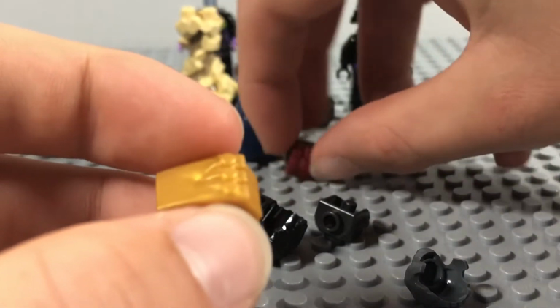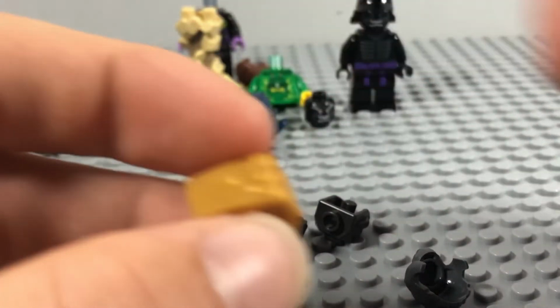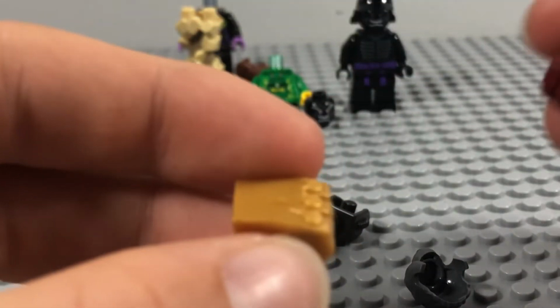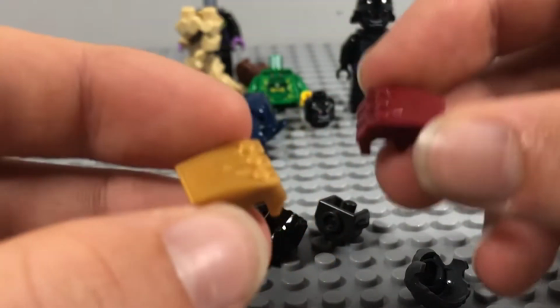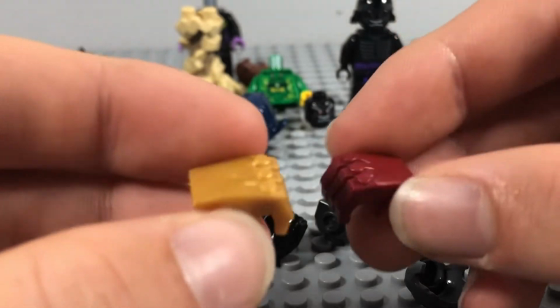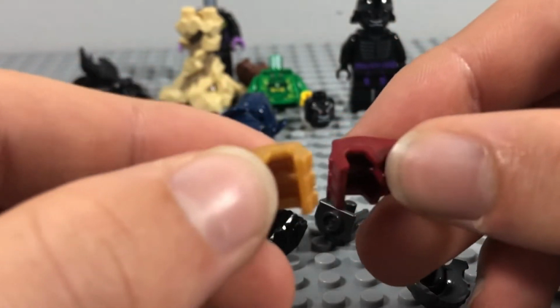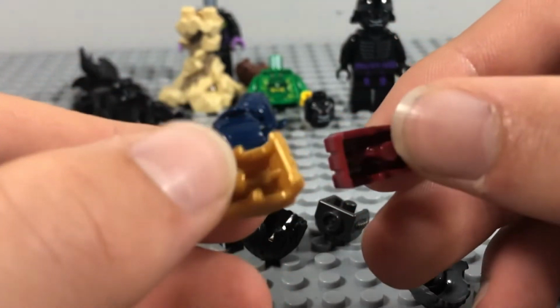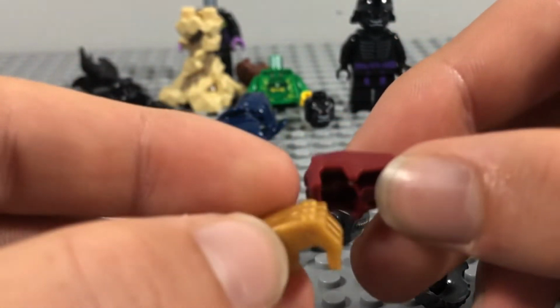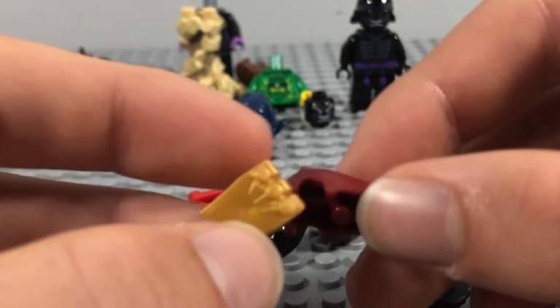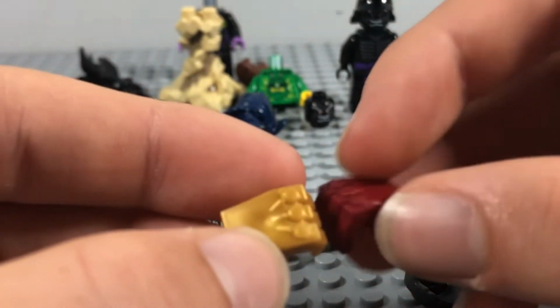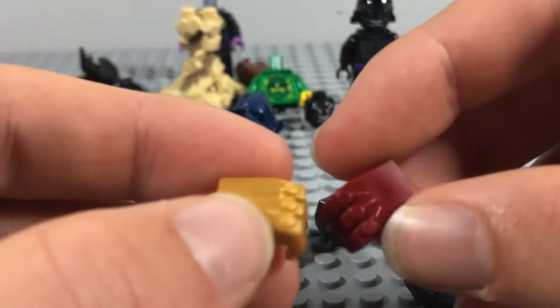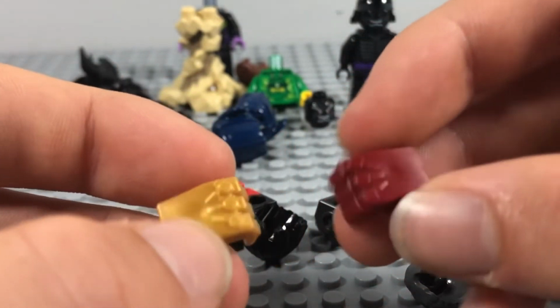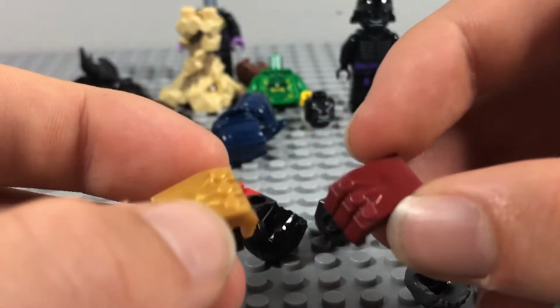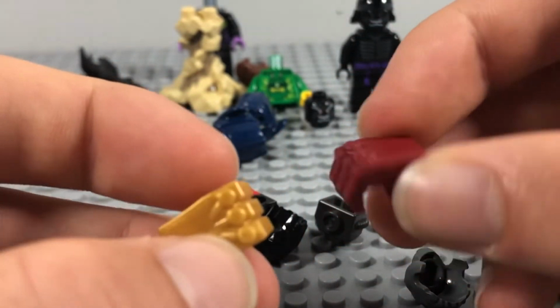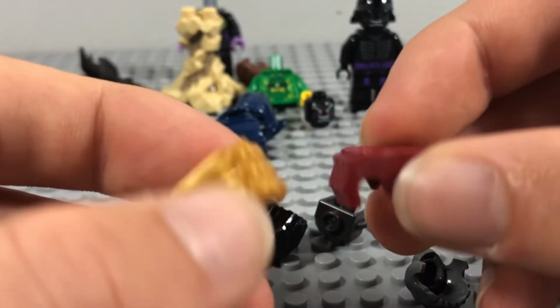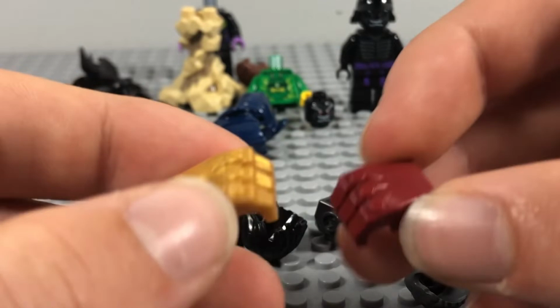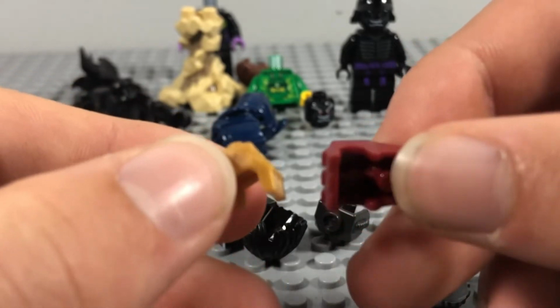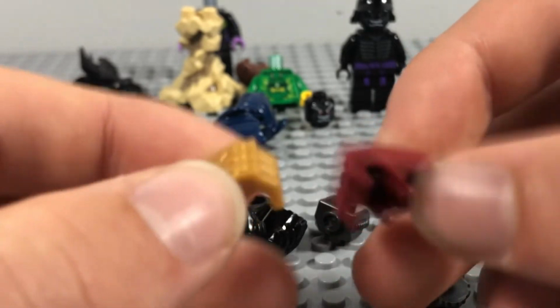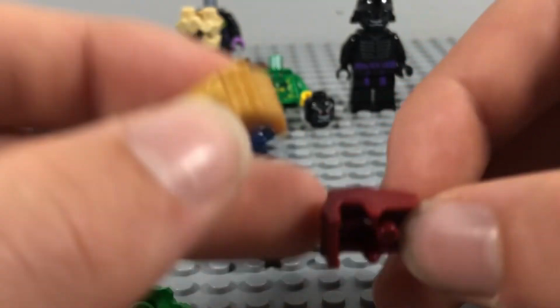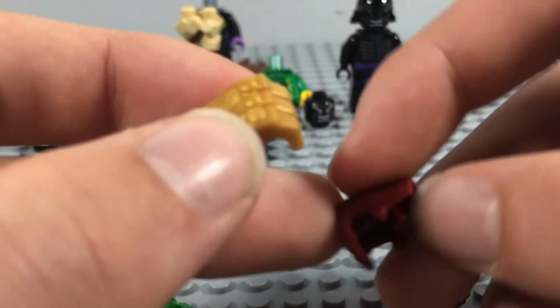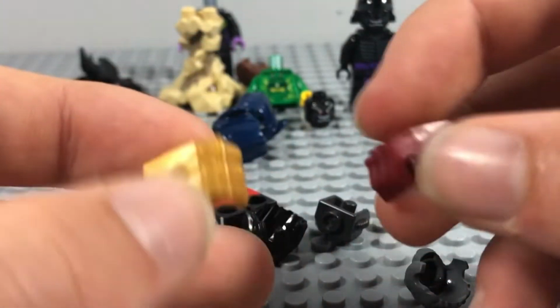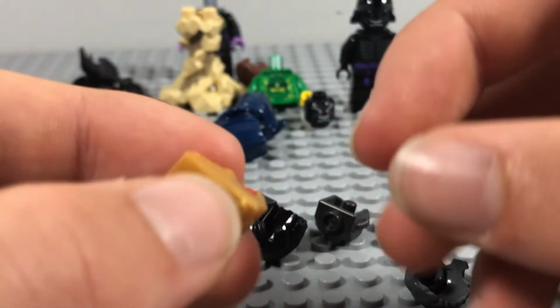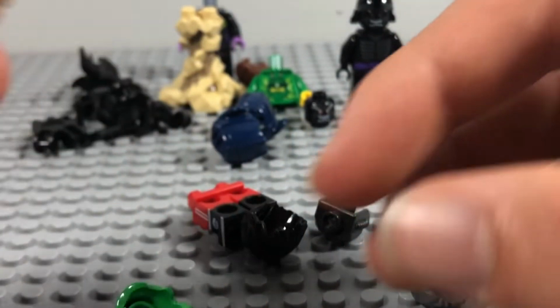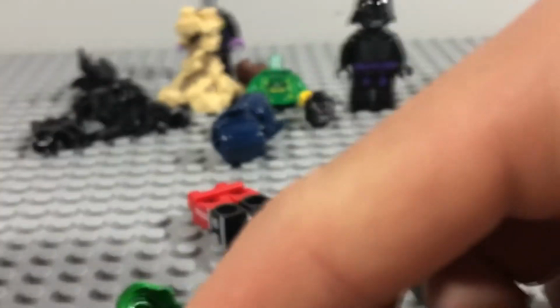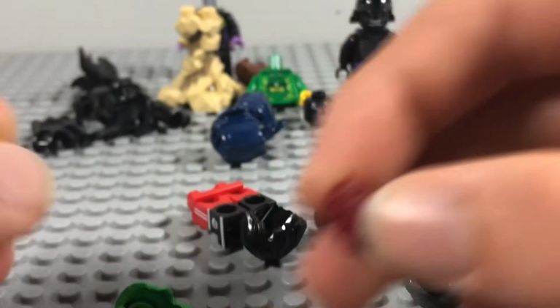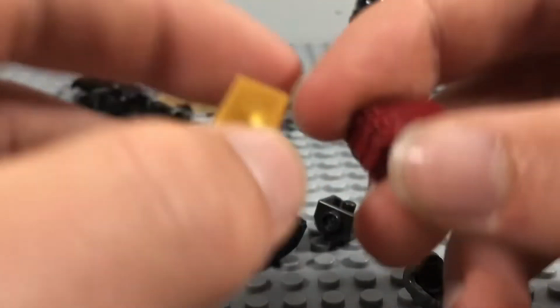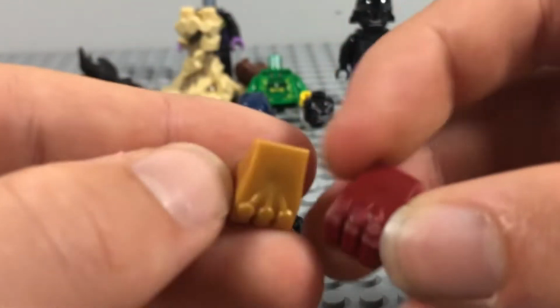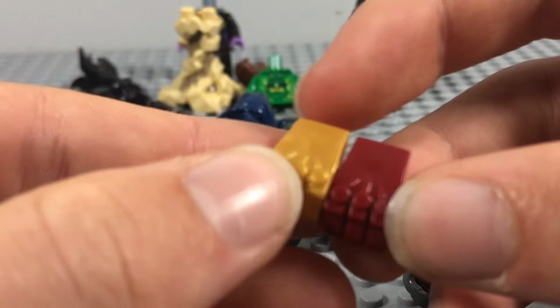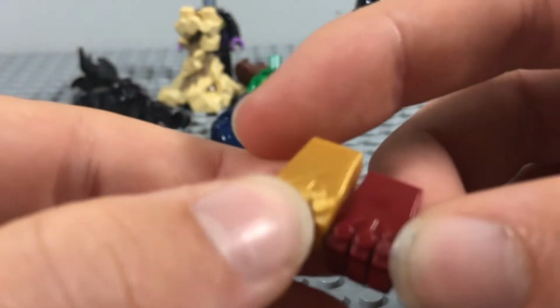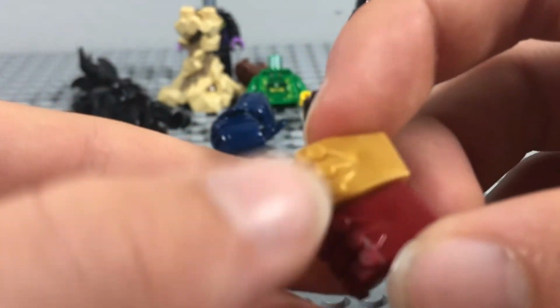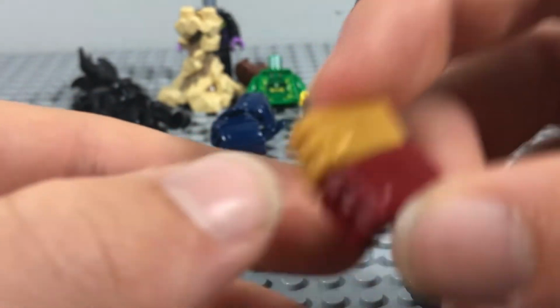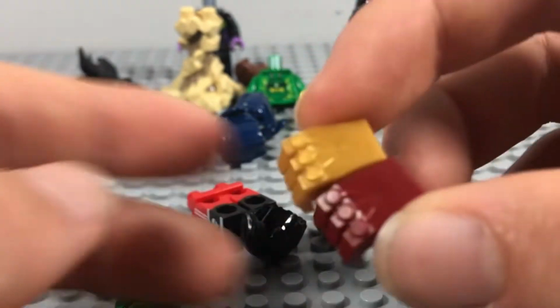I also got the minifigure-scale nano gauntlet, which is what LEGO uses. I thought these go well on a custom Endgame Iron Man or an Endgame custom minifigure. They look quite nice together and they're pieces I've been wanting for a while.